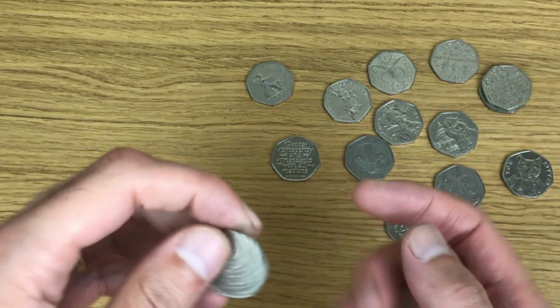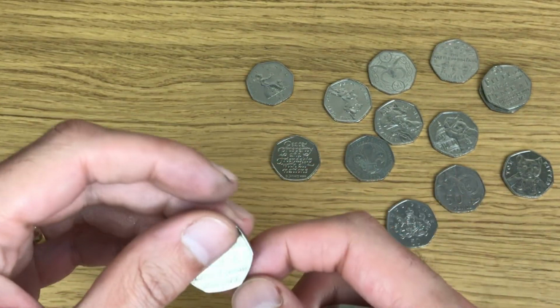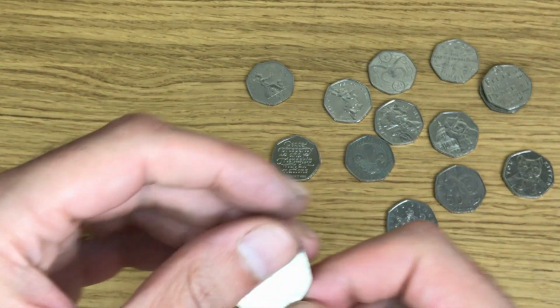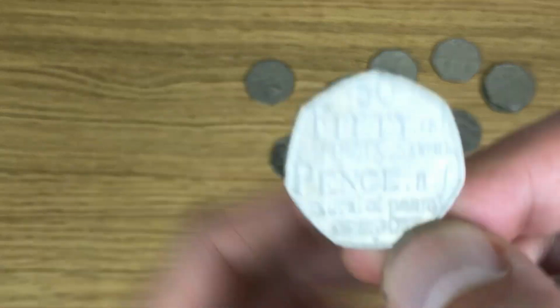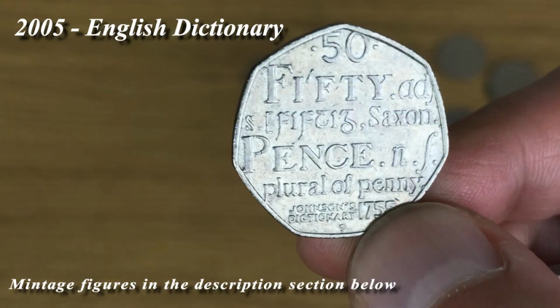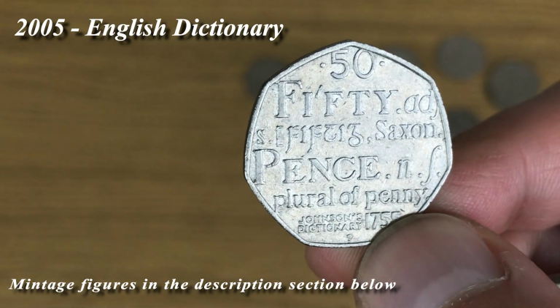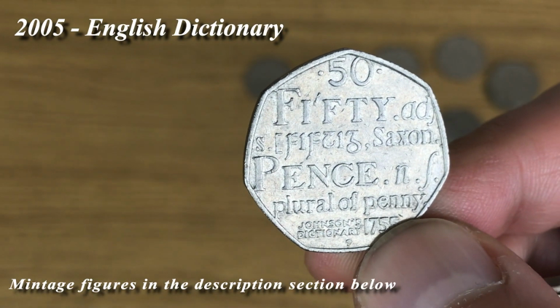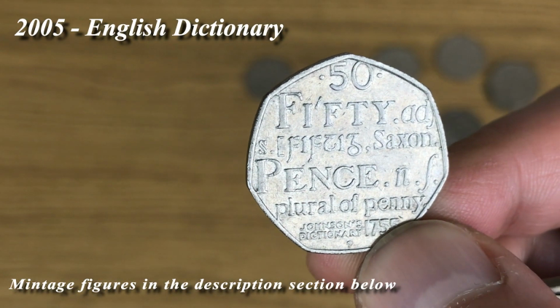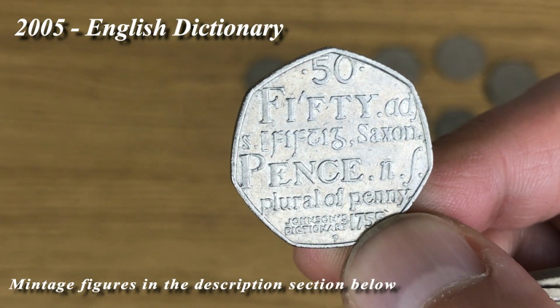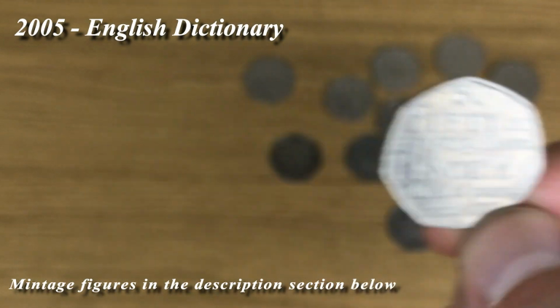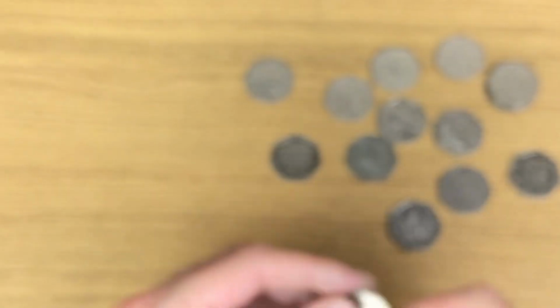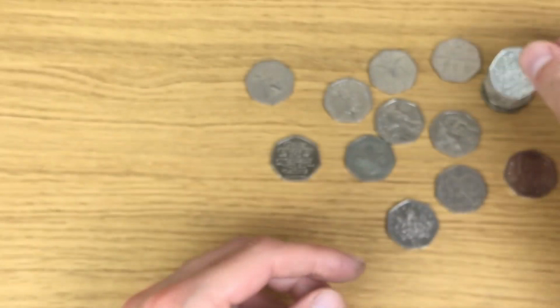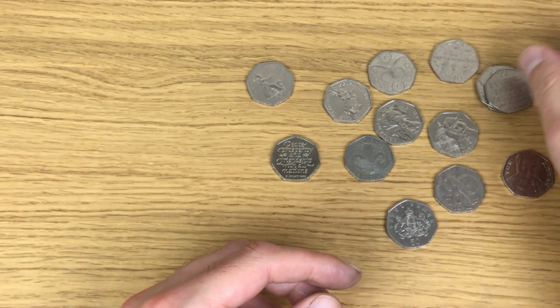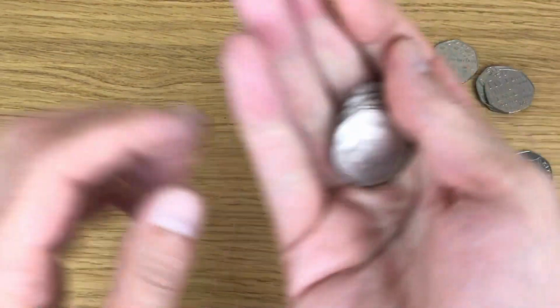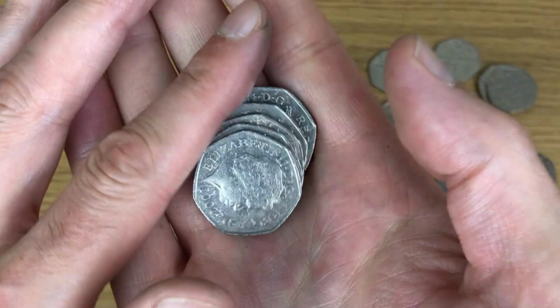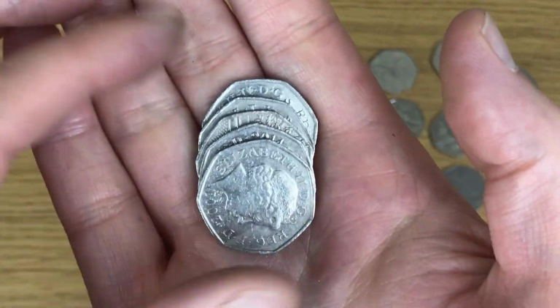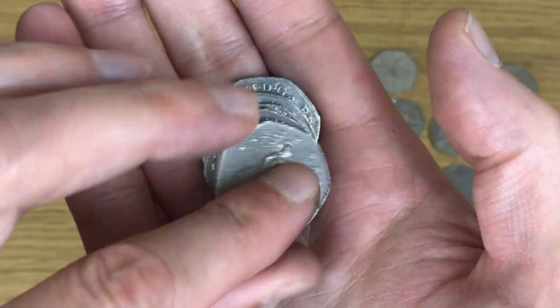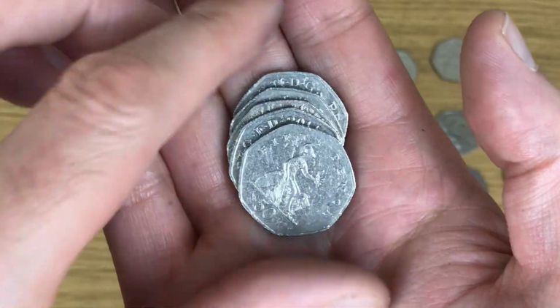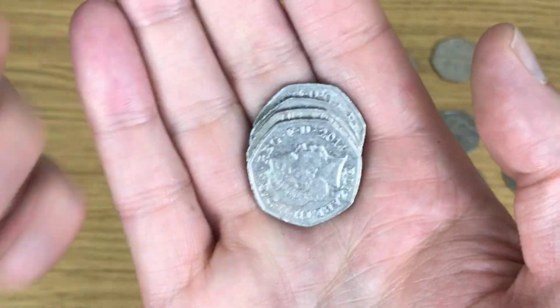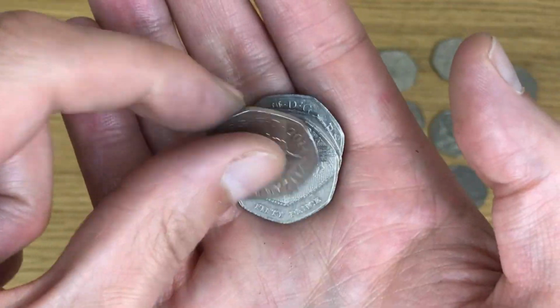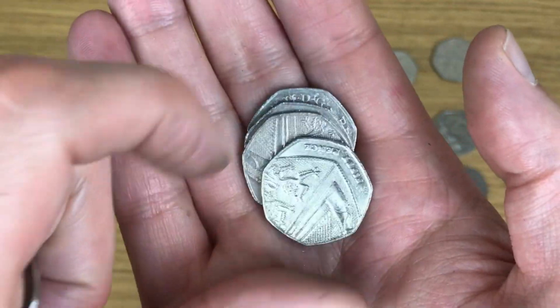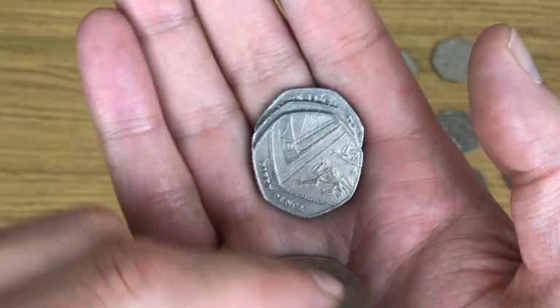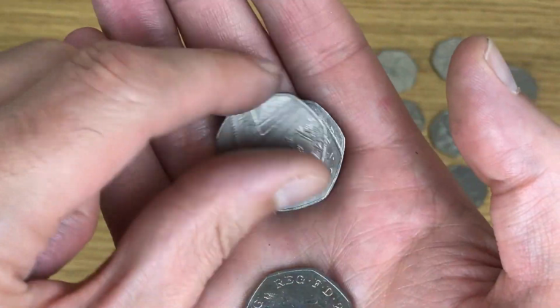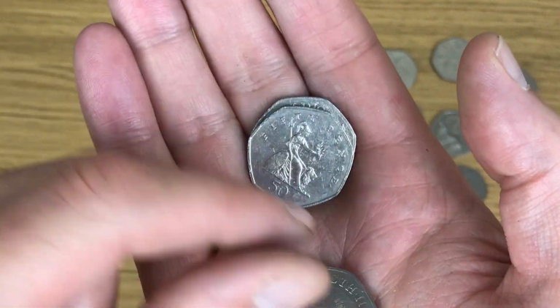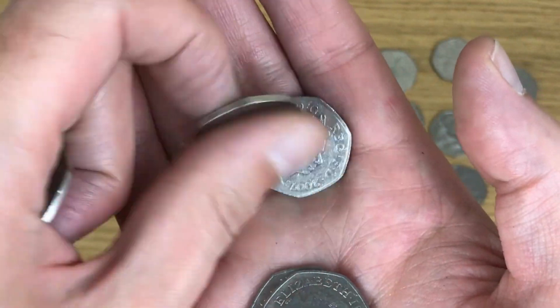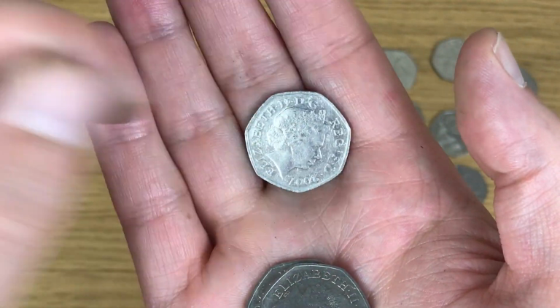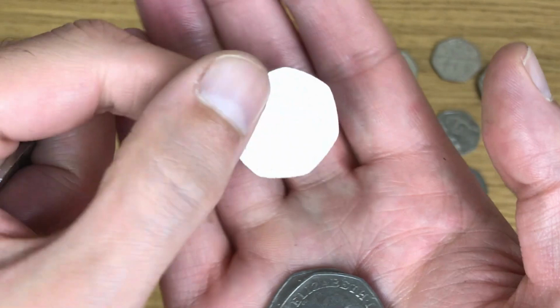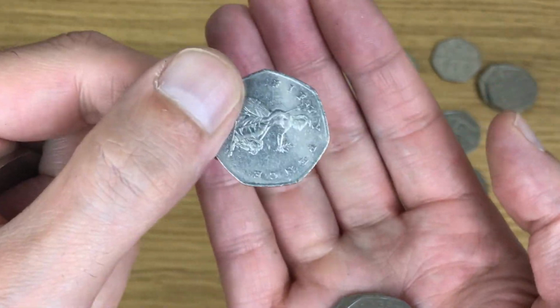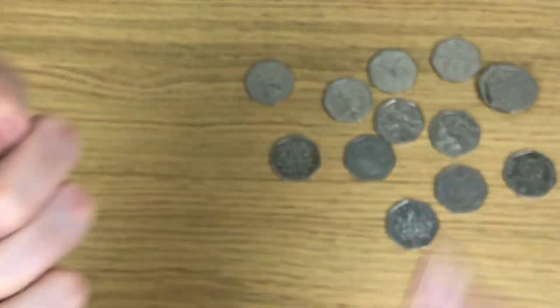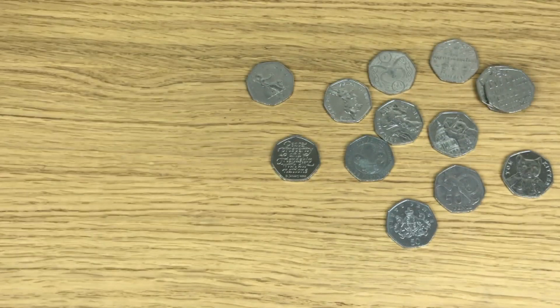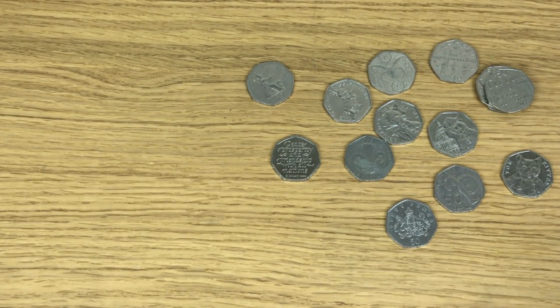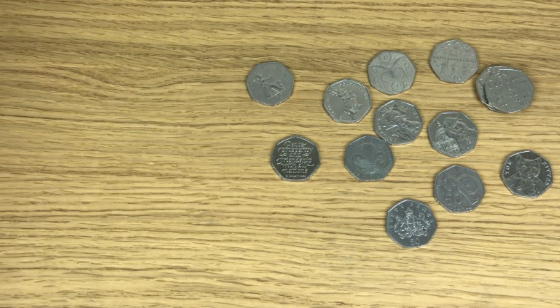Third one for today - another Dictionaries. Let's just see if there's anything hiding away at the back. Nope, there isn't. So there we go - that's a nice haul, I think you'd all agree.